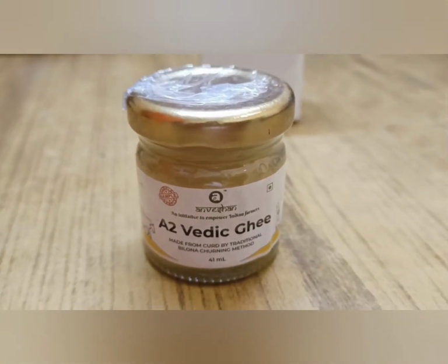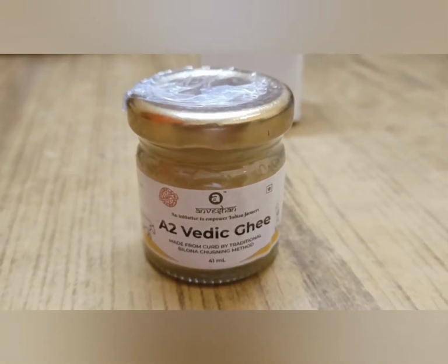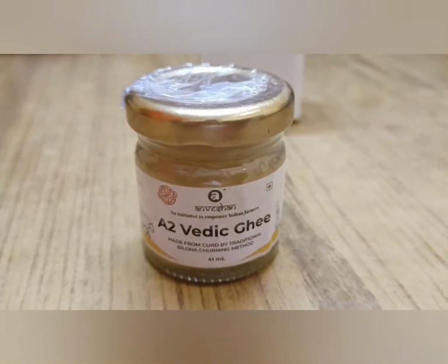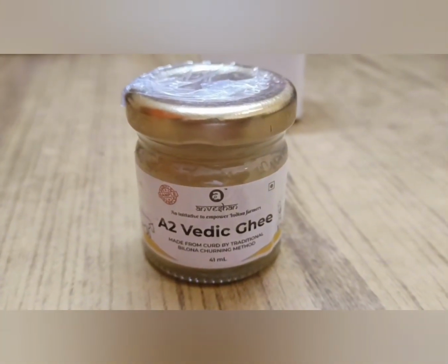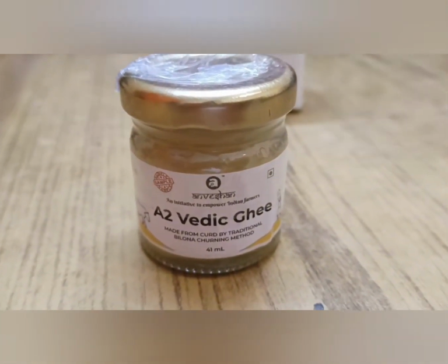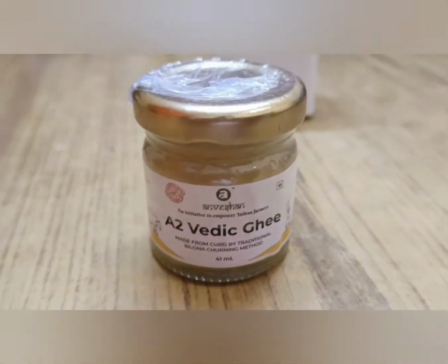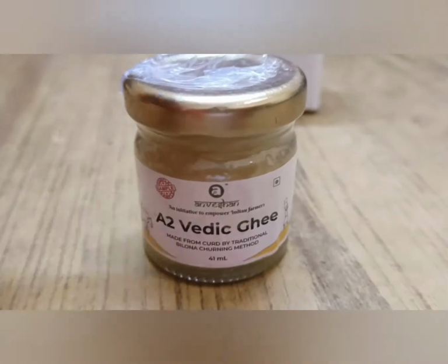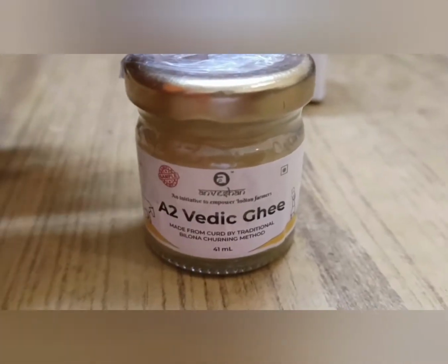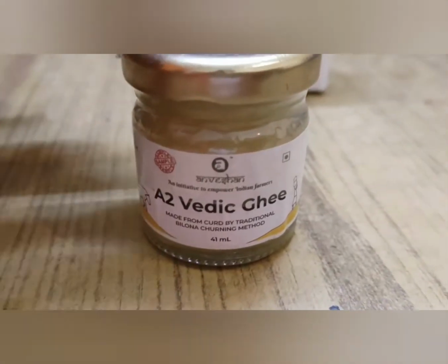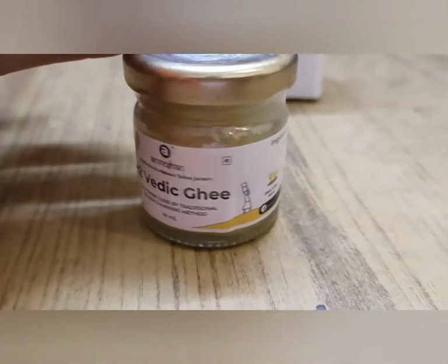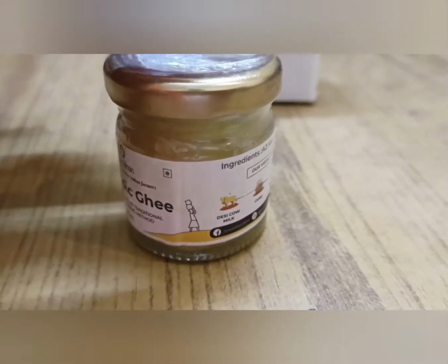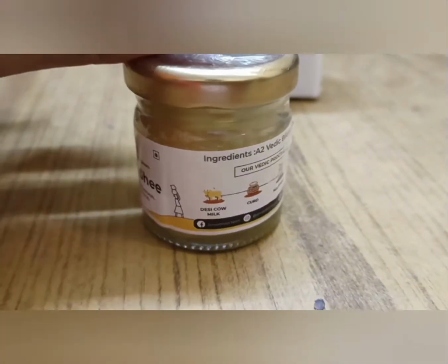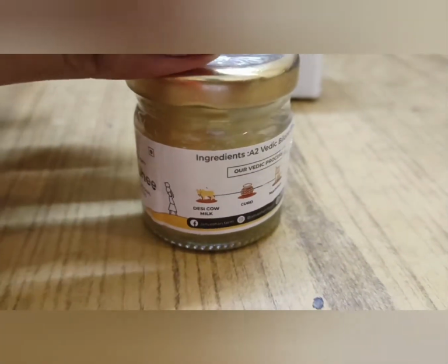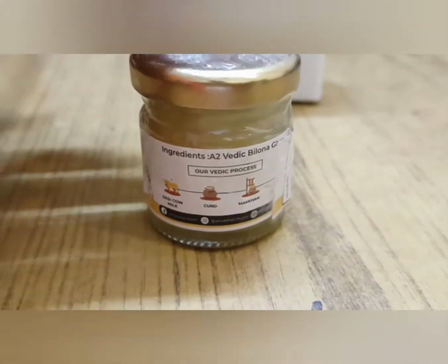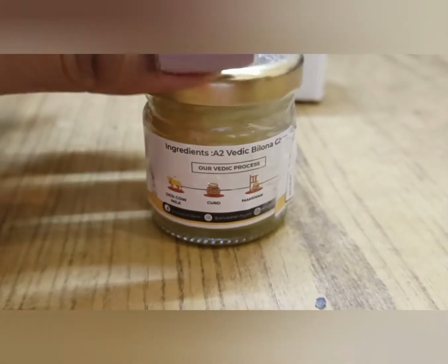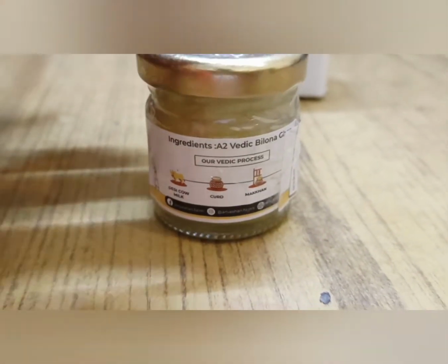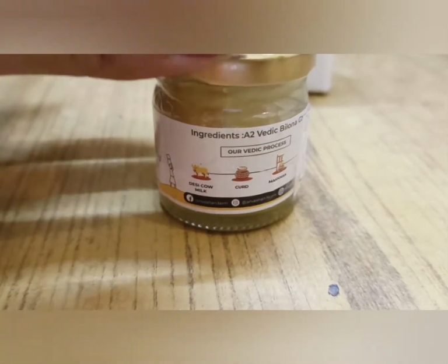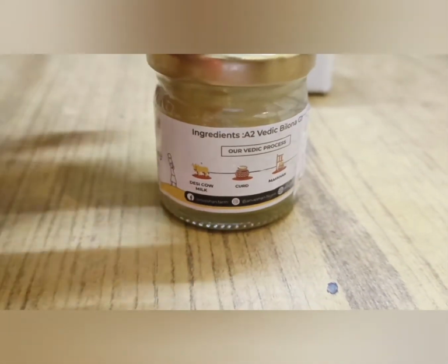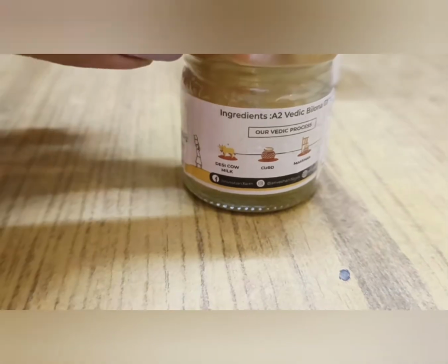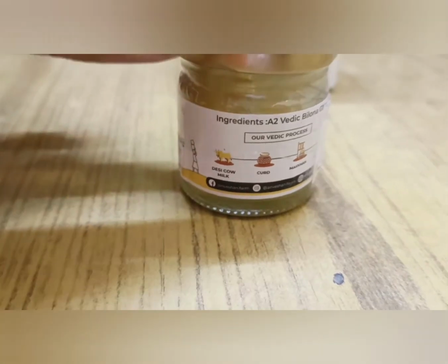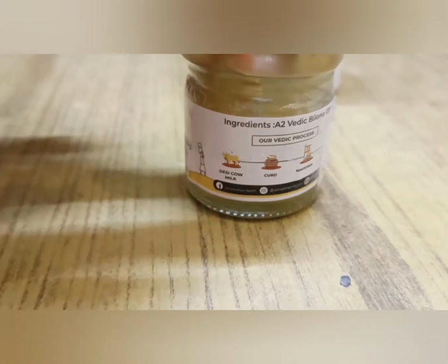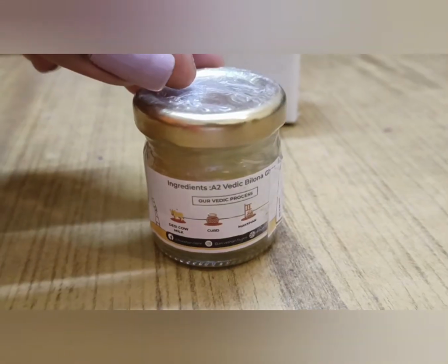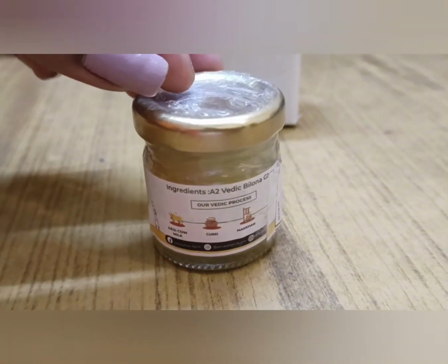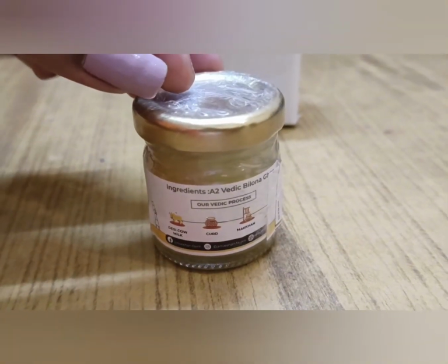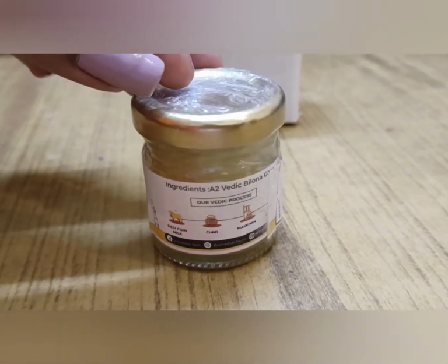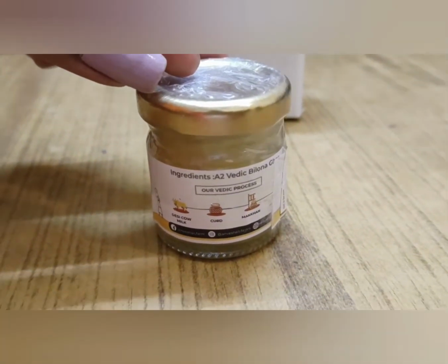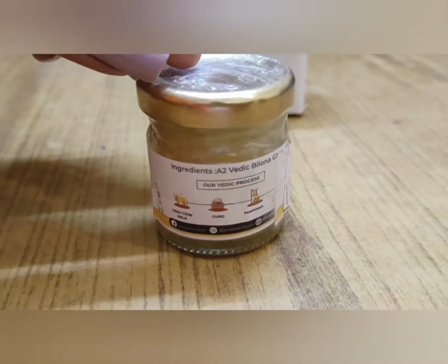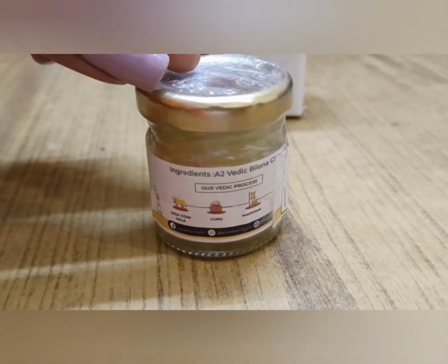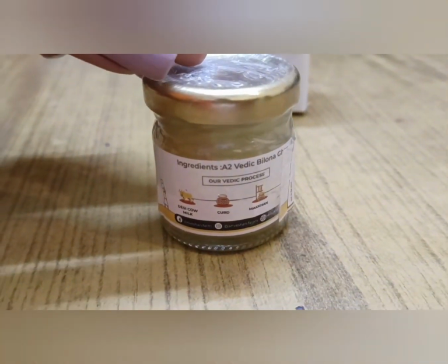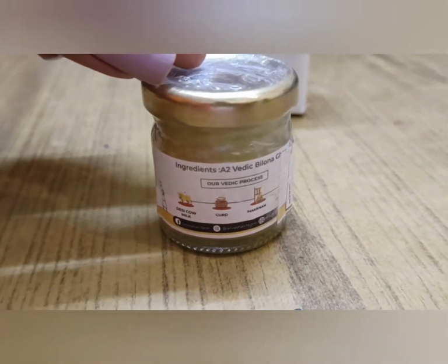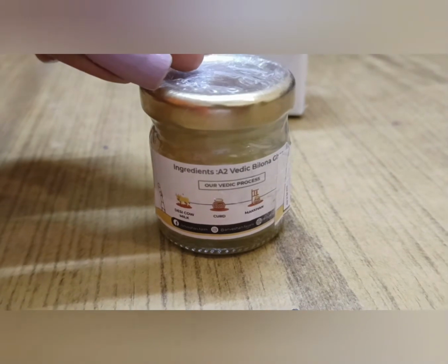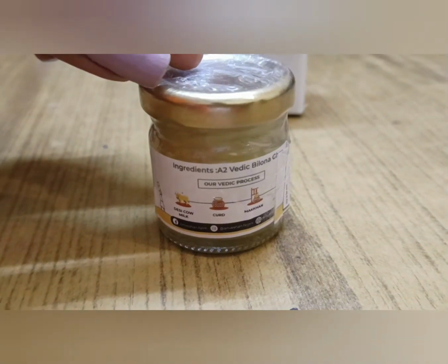The cover lid is also made of tin. After using the ghee, you can reuse the bottle for DIY — for example, you can store a candle in it.